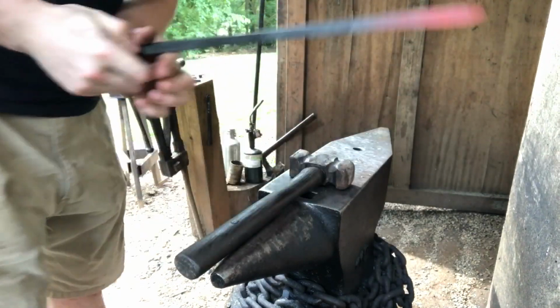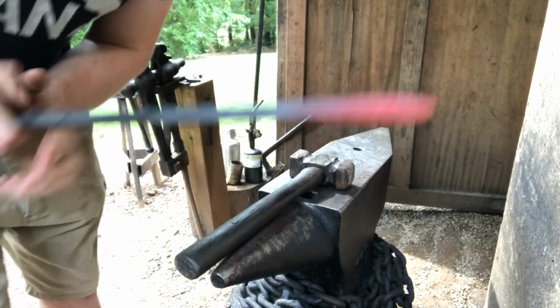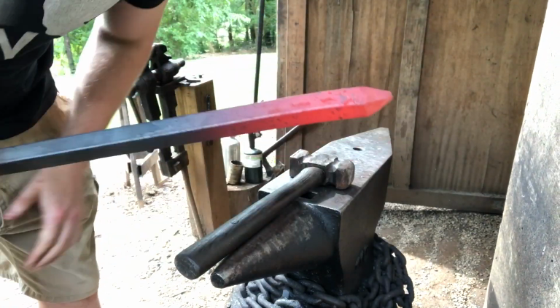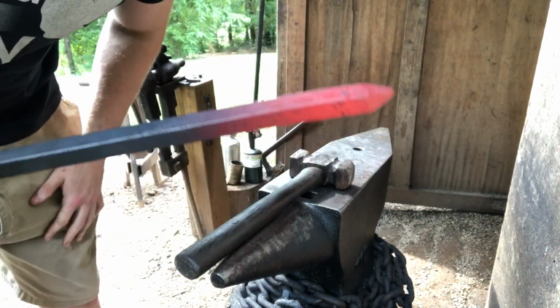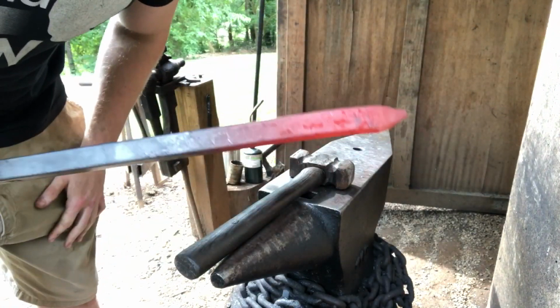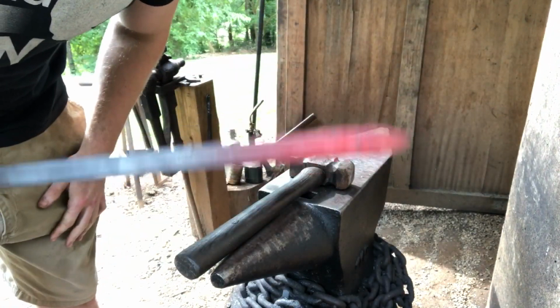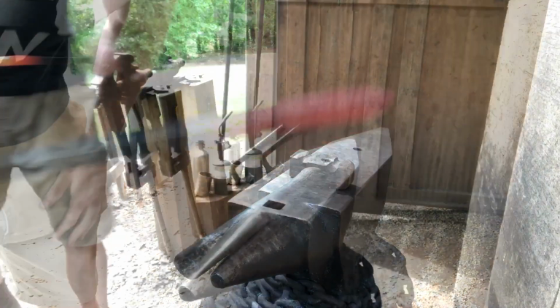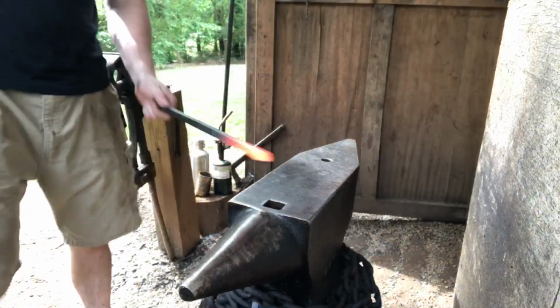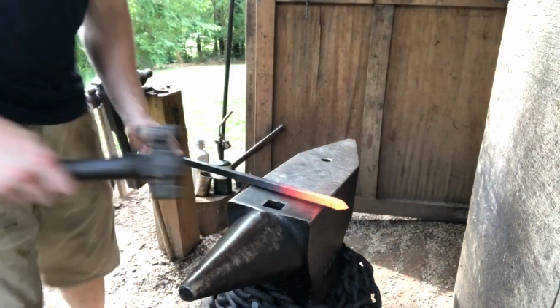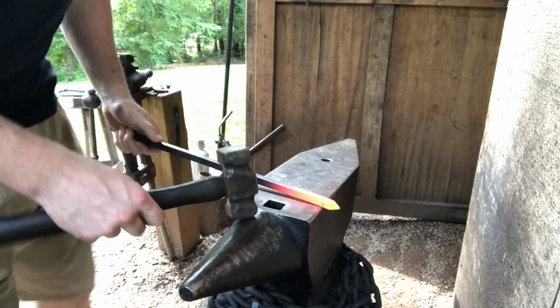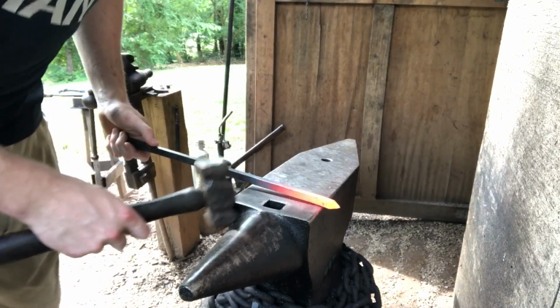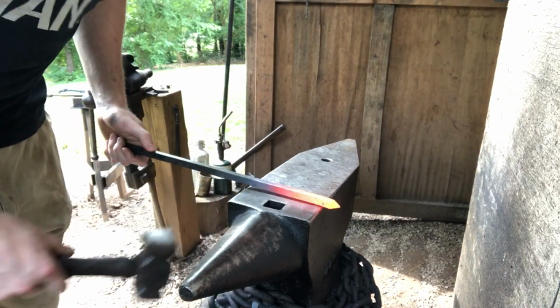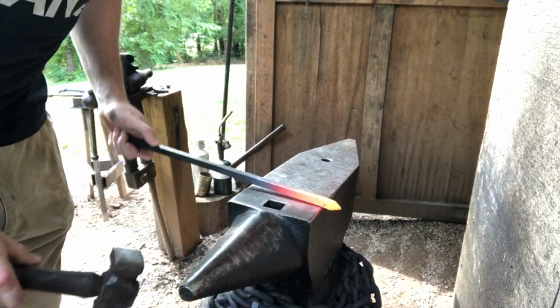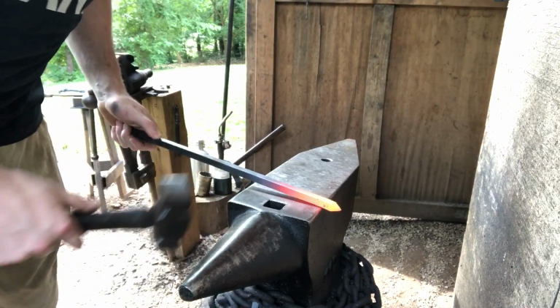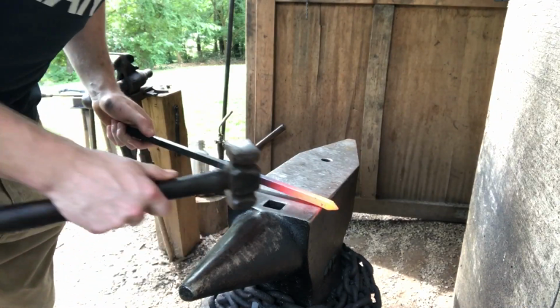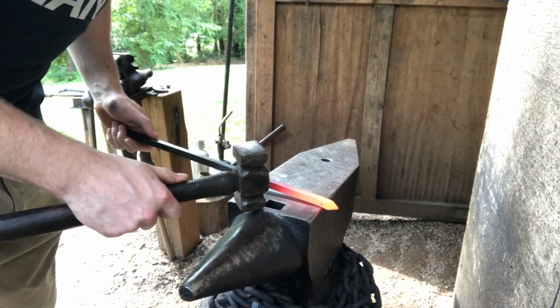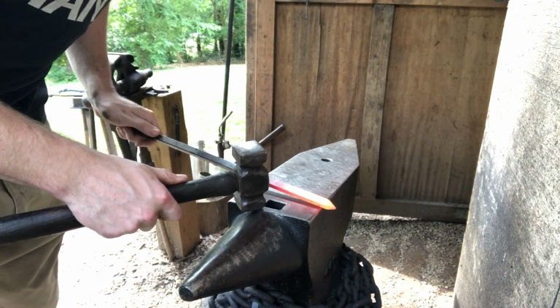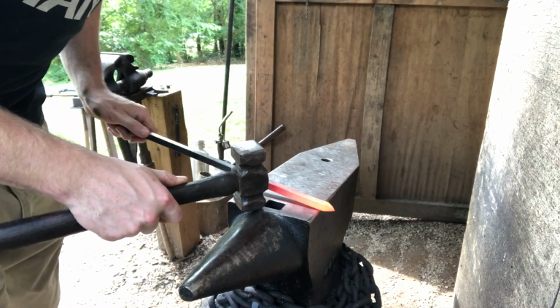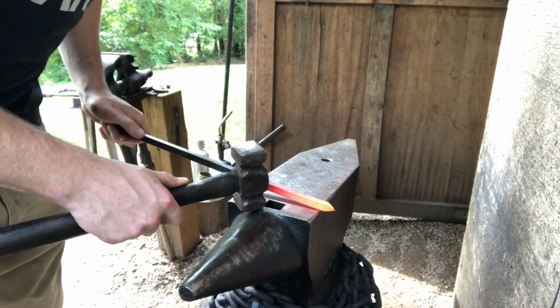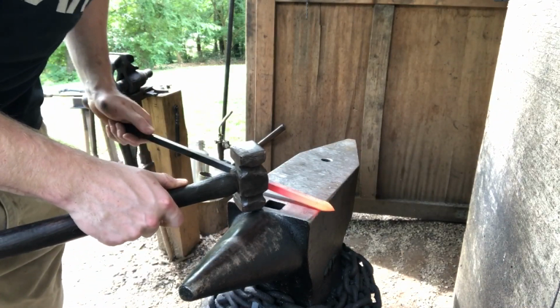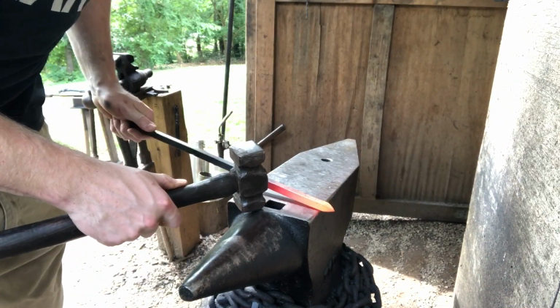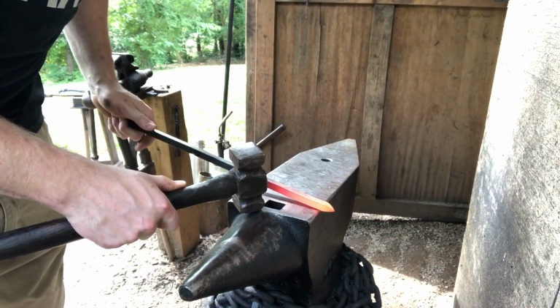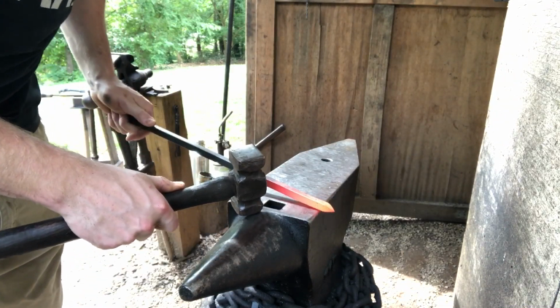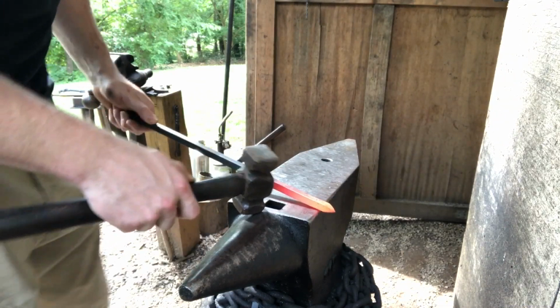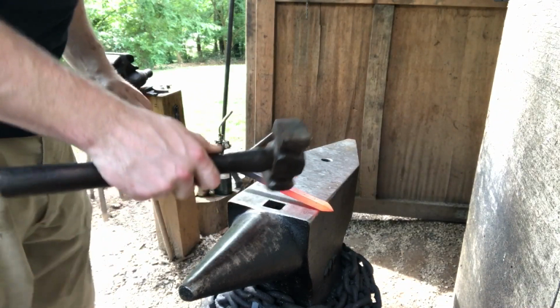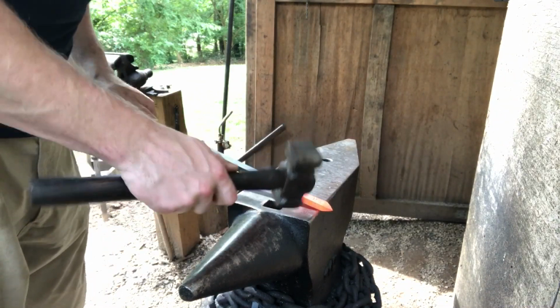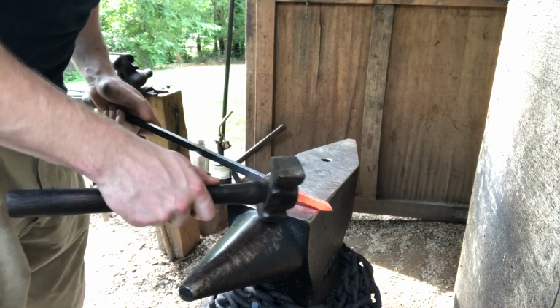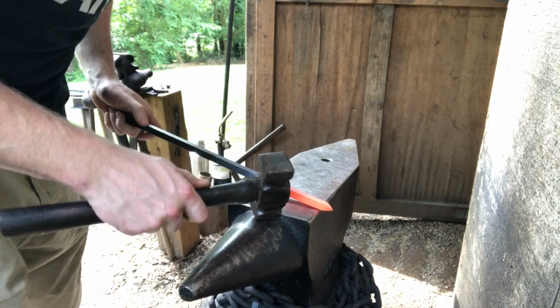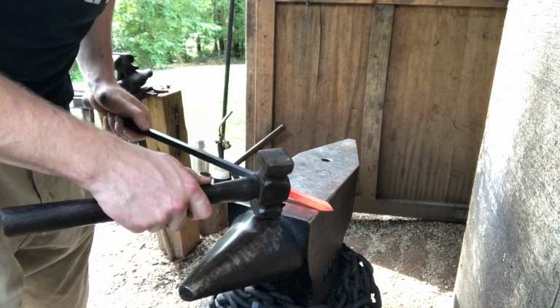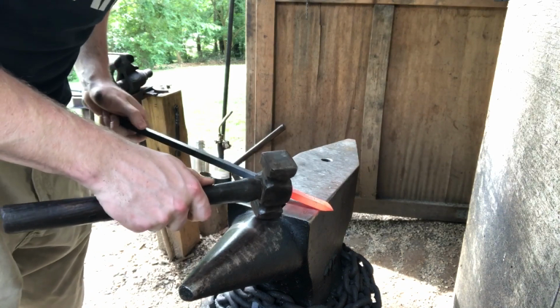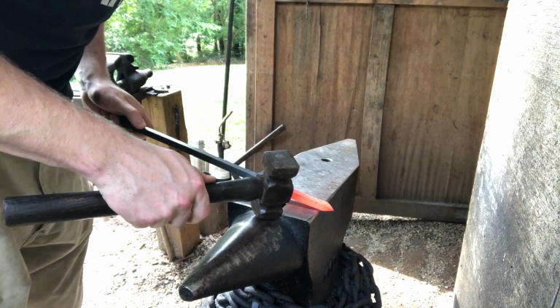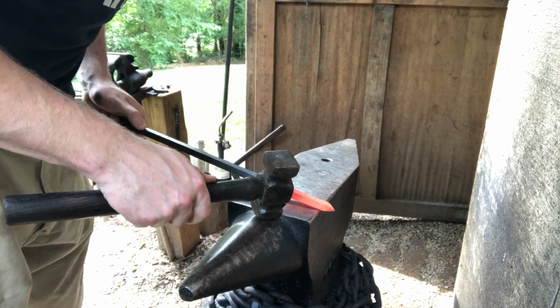See what I mean? We got a nice short taper. Now we want to isolate the part that's going to actually become the leaf. You really don't need a whole lot of material — there's more in a half-inch square bar than you think.